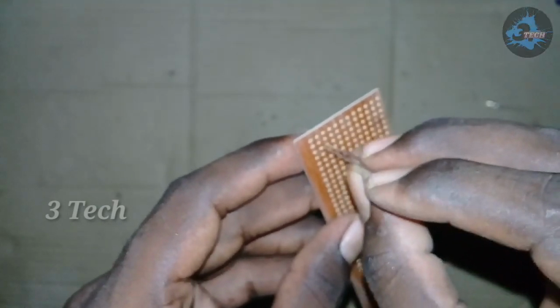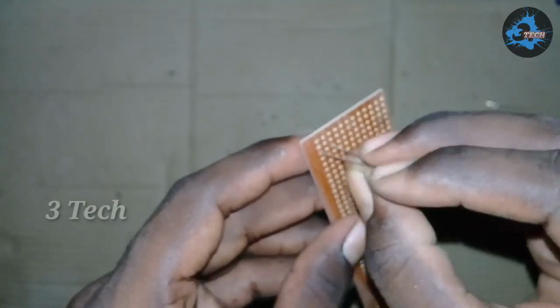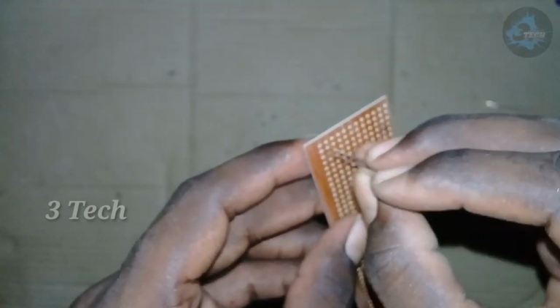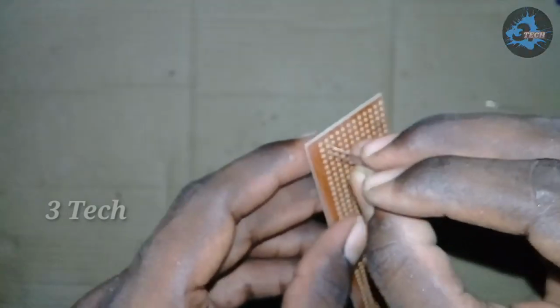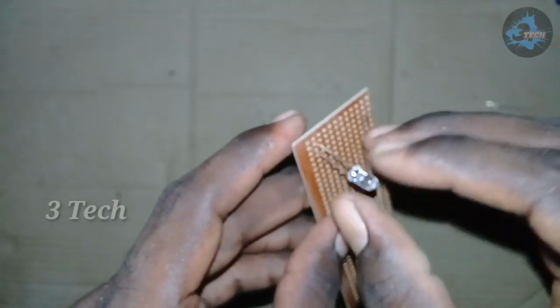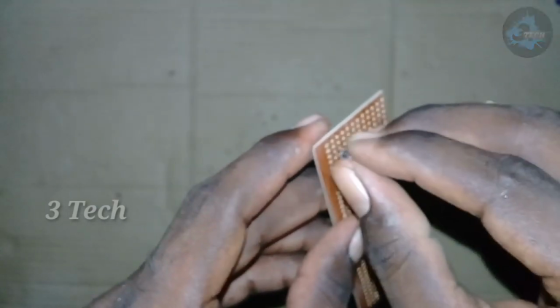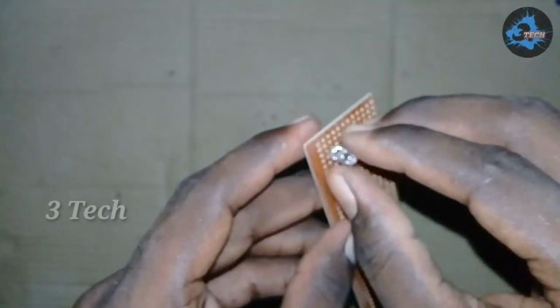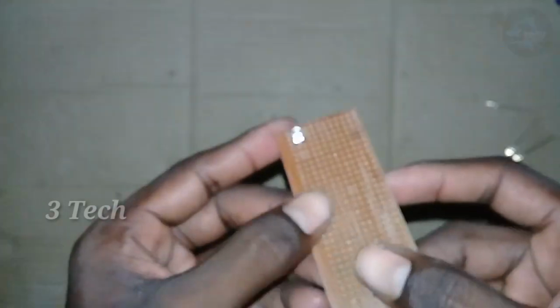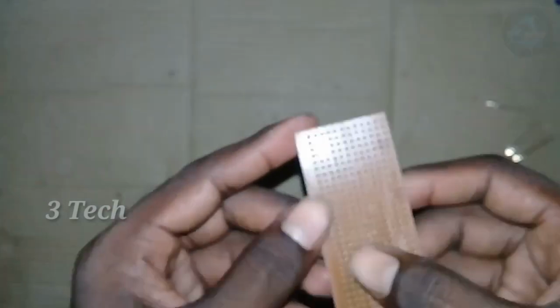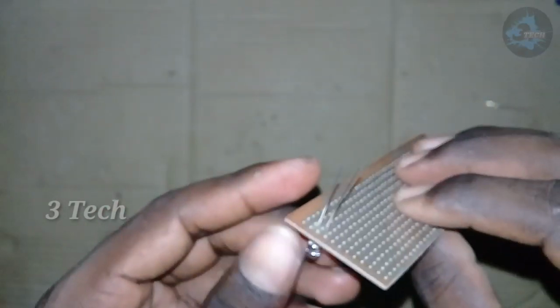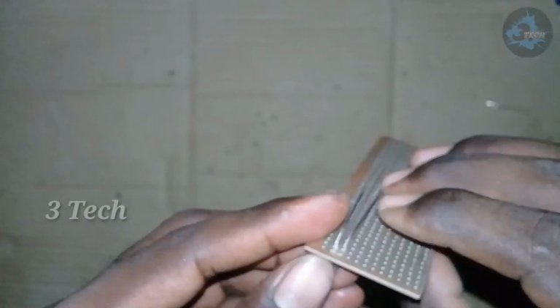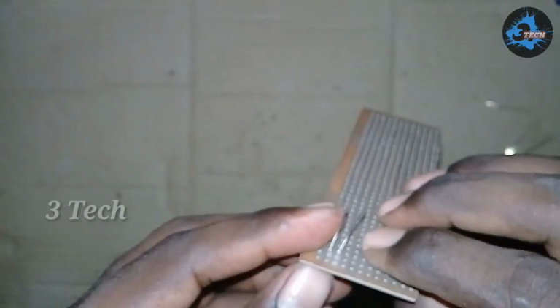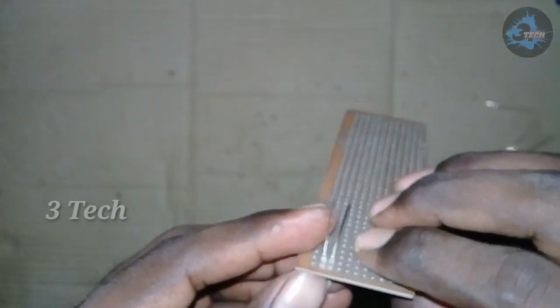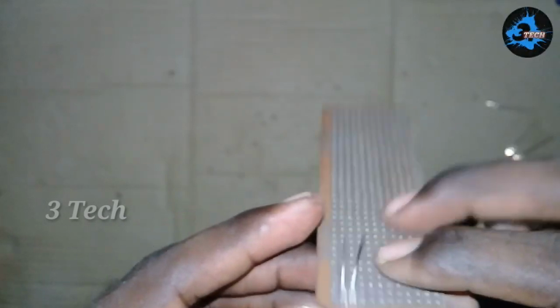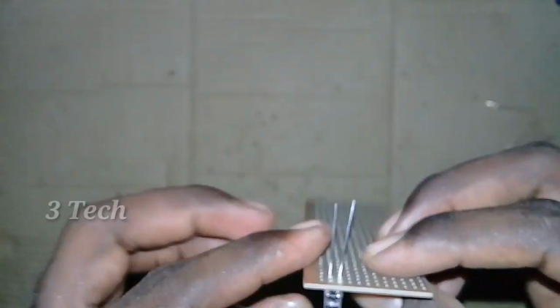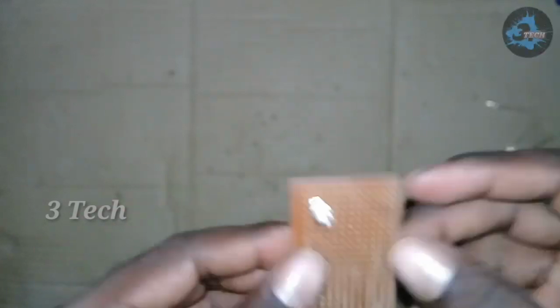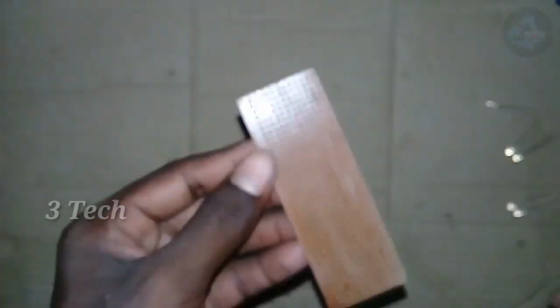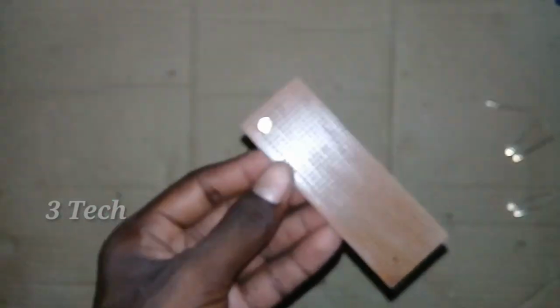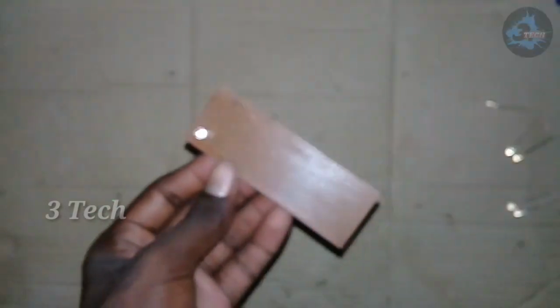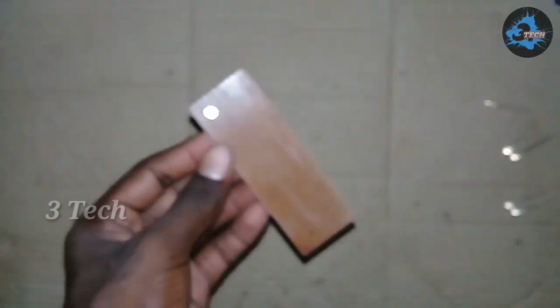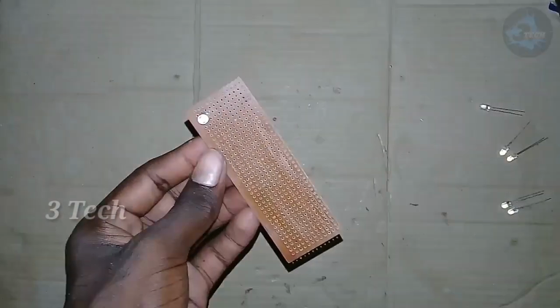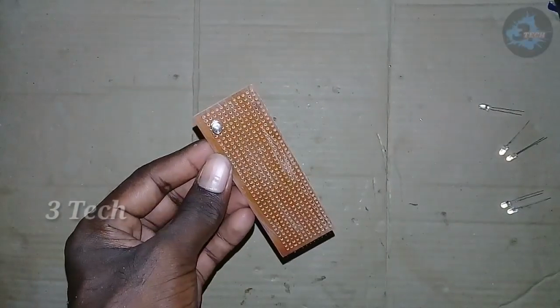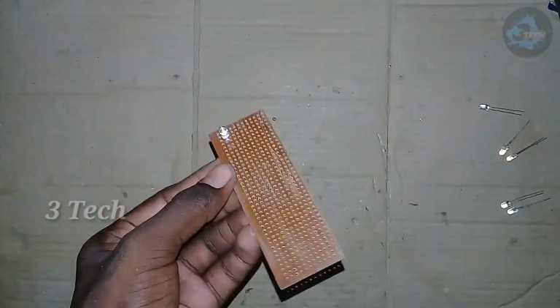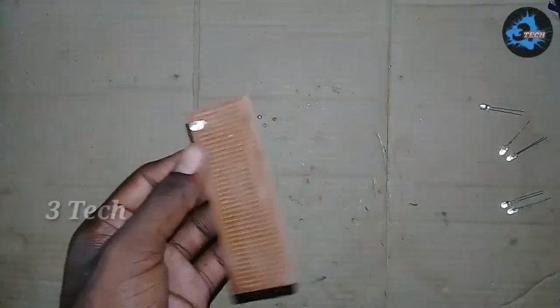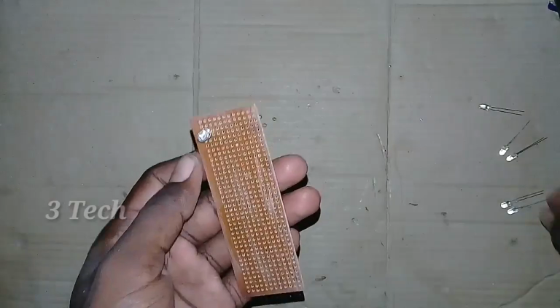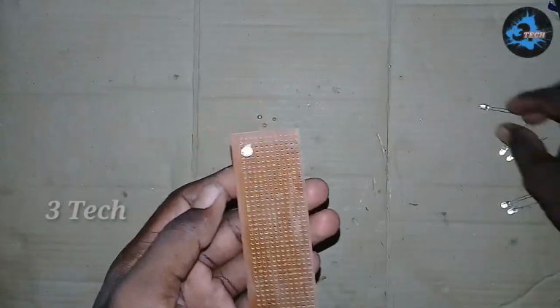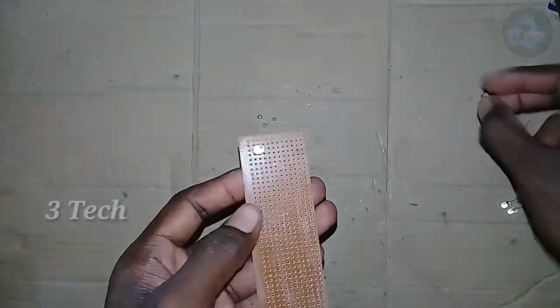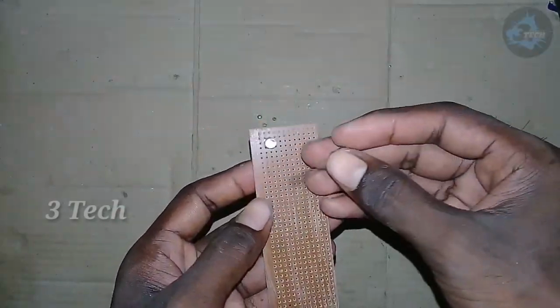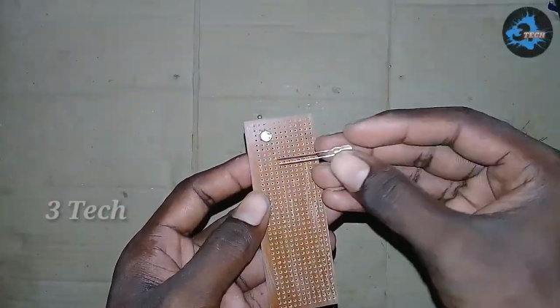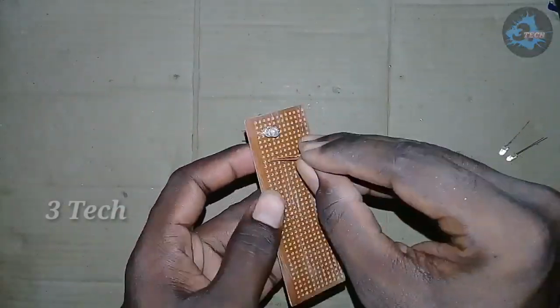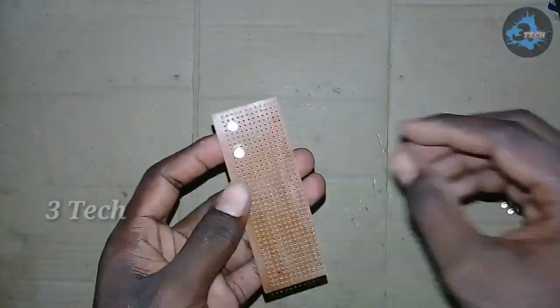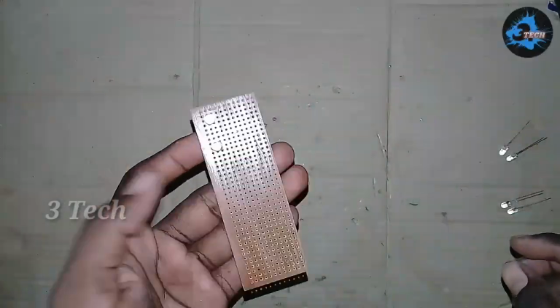If you fix this, you will fix the left side of the board. You will fix the left side. I will fix the right side.